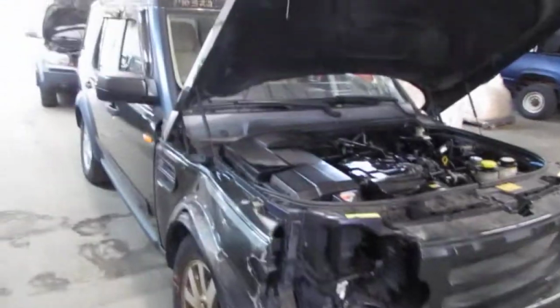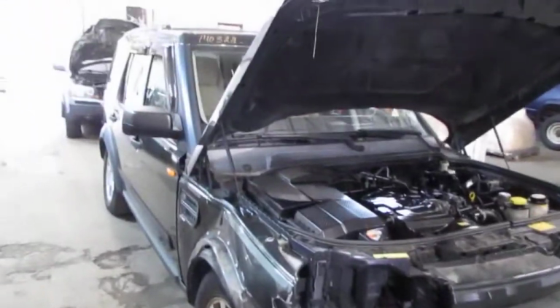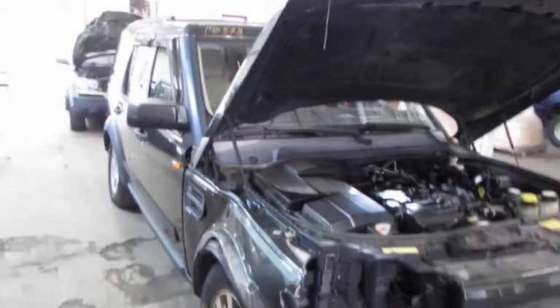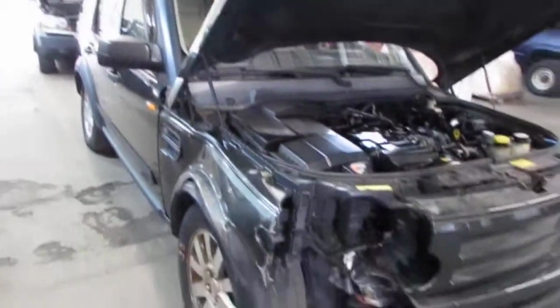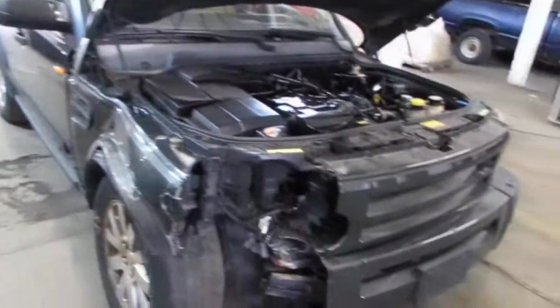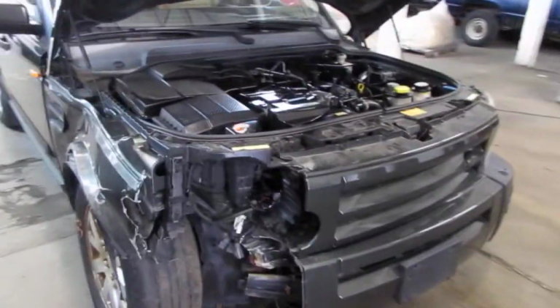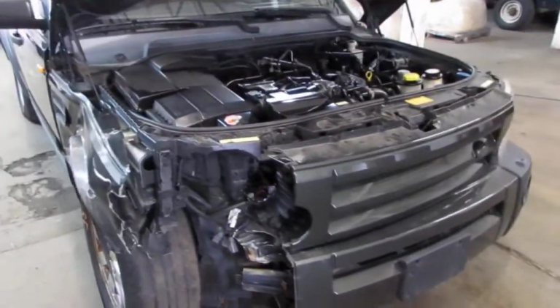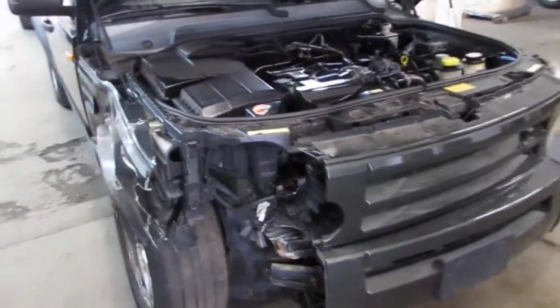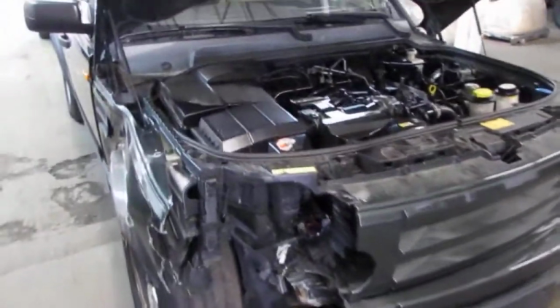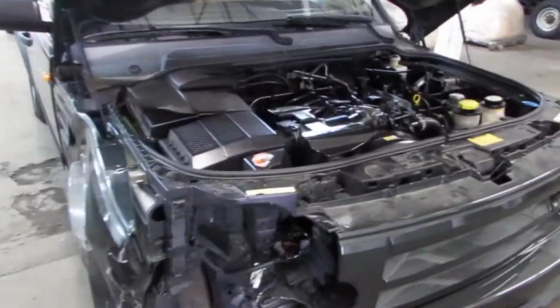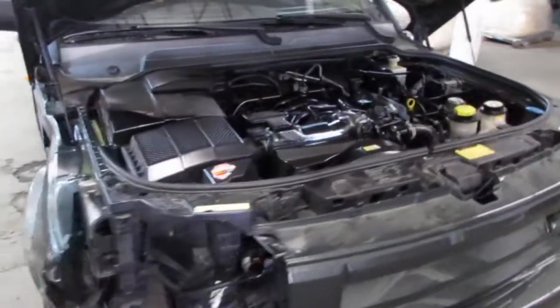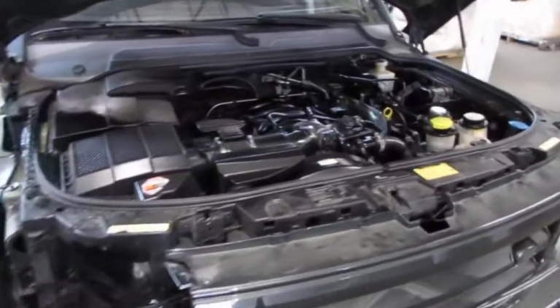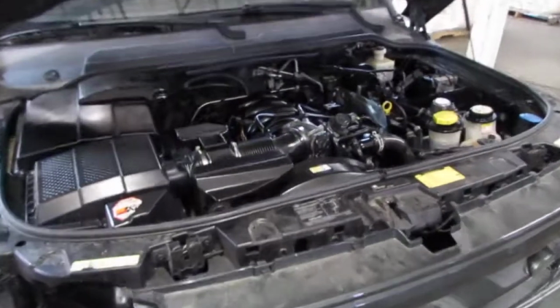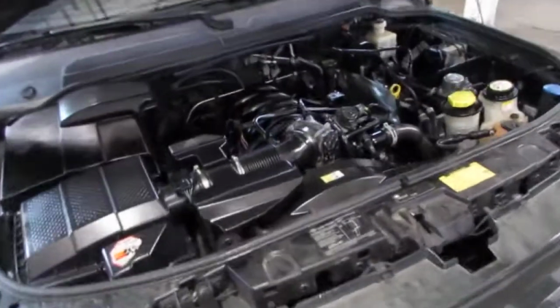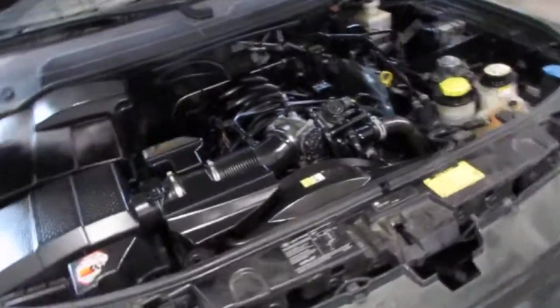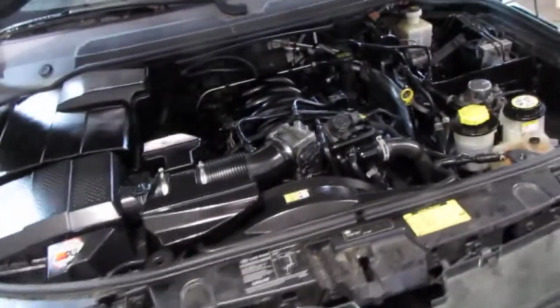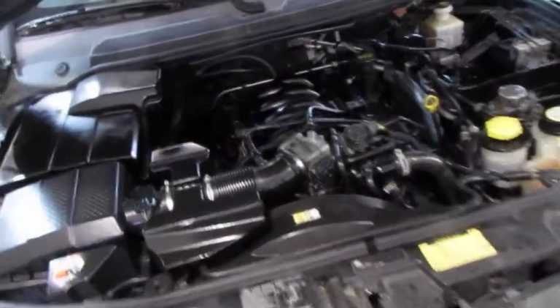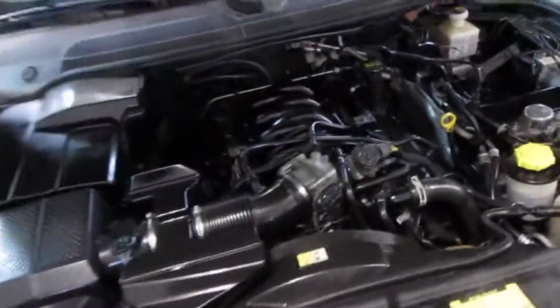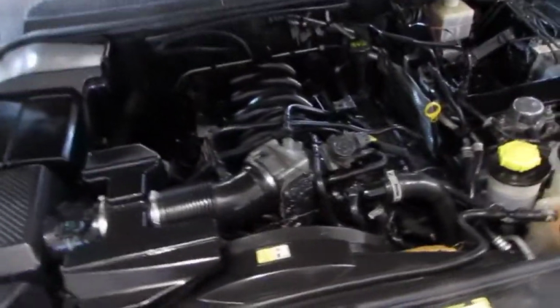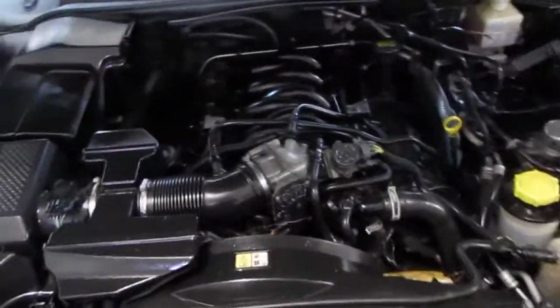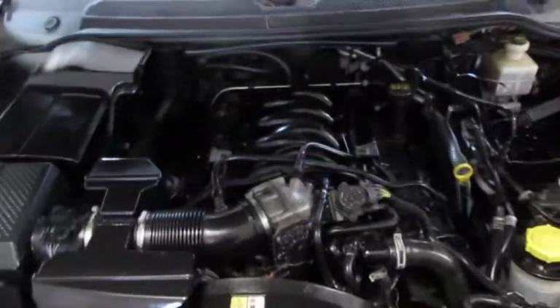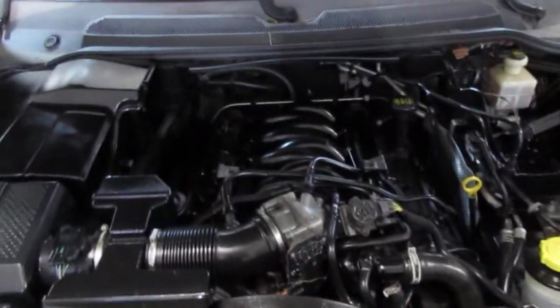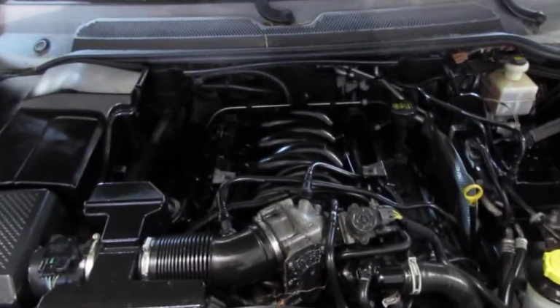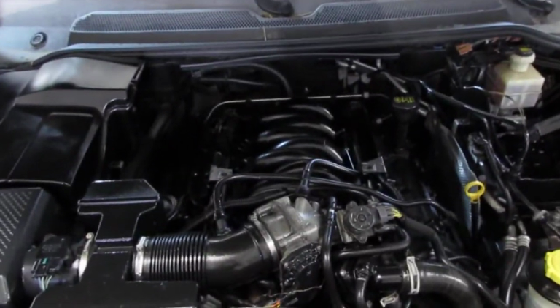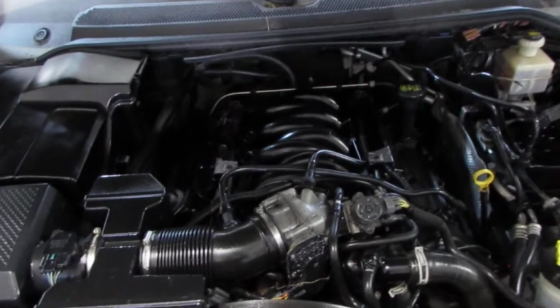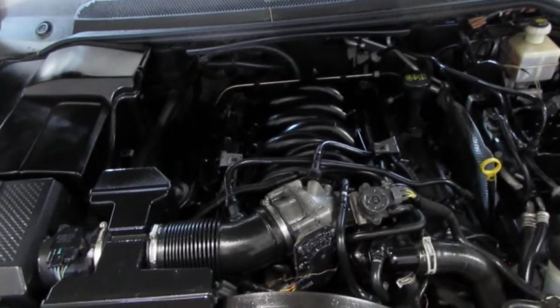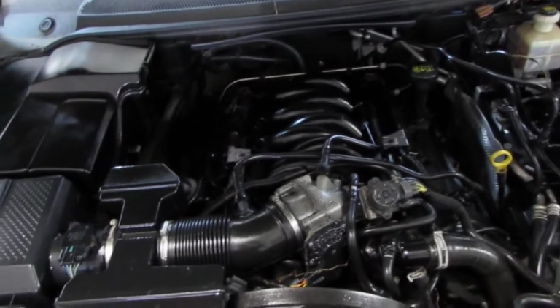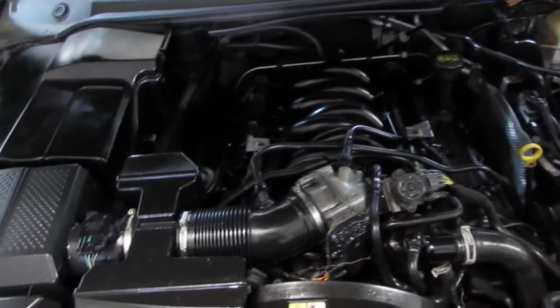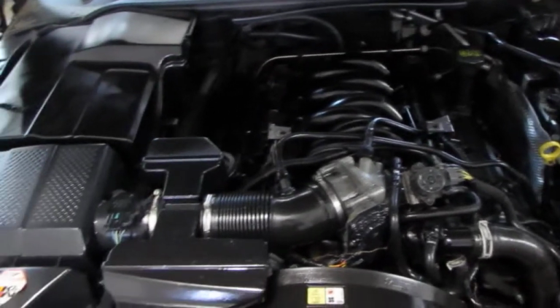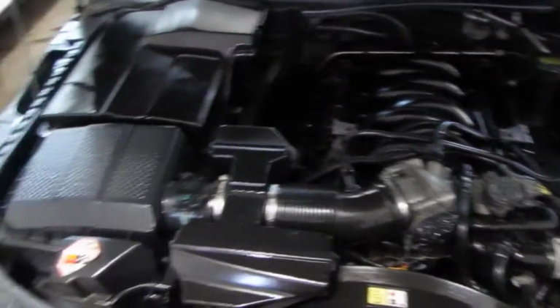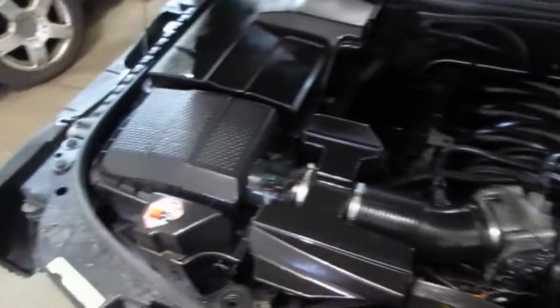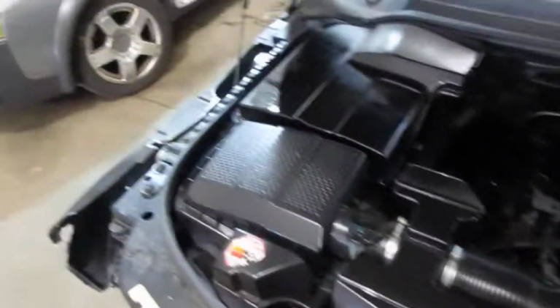Good afternoon and welcome to Tom's Foreign Auto Parts video portion of our inventory. Here we have a 2005 Land Rover LR3. This vehicle is equipped with a 4.4 liter California emissions engine.